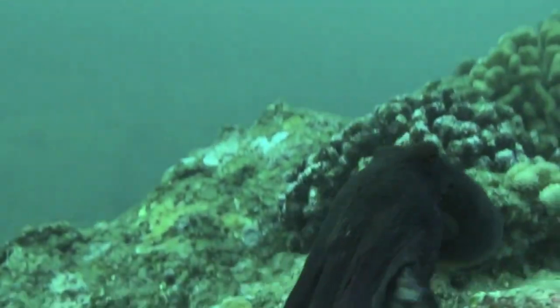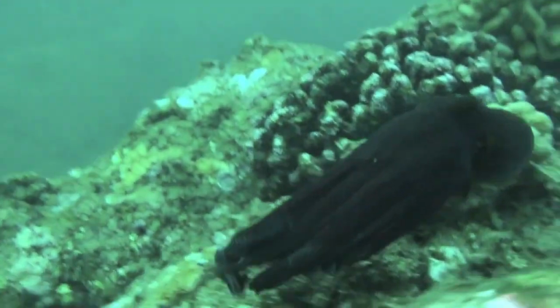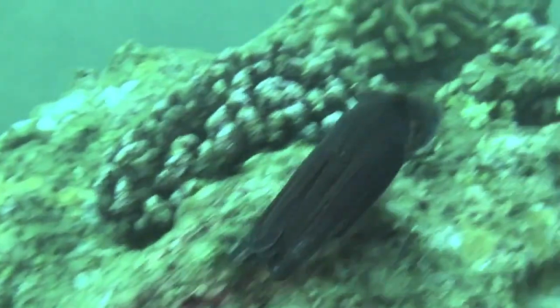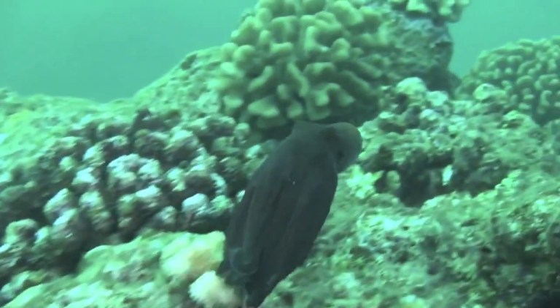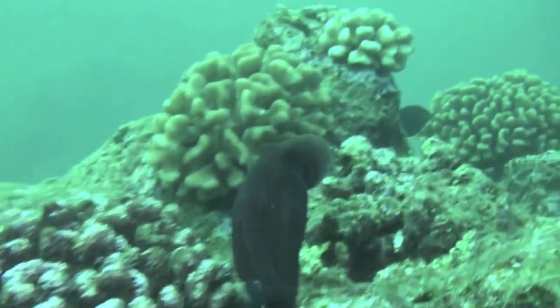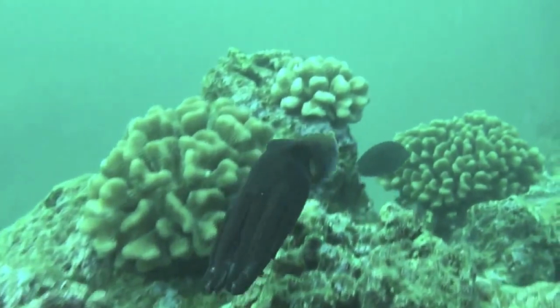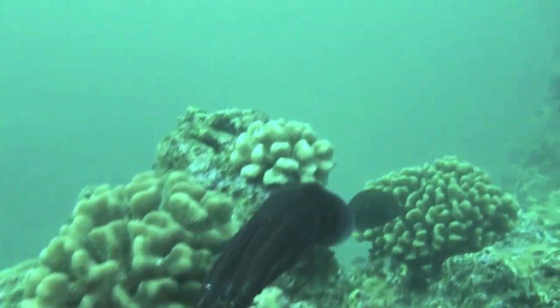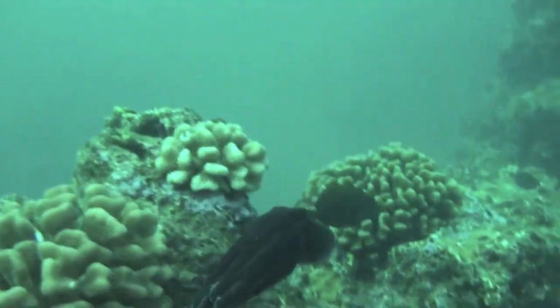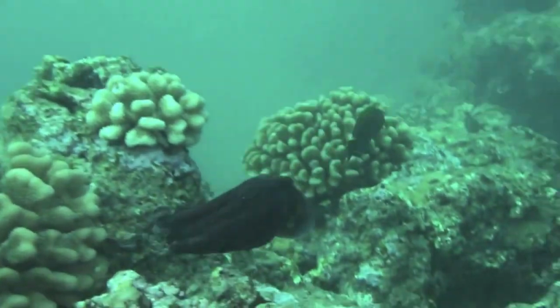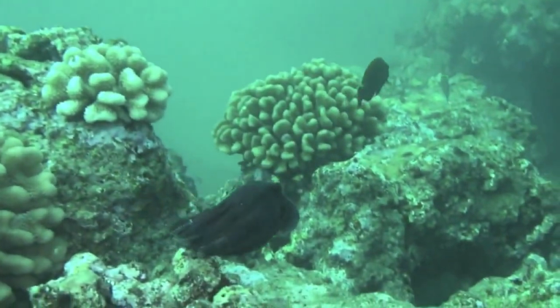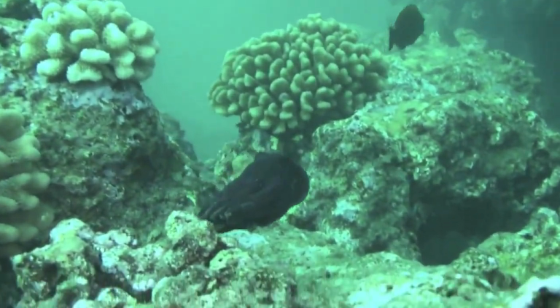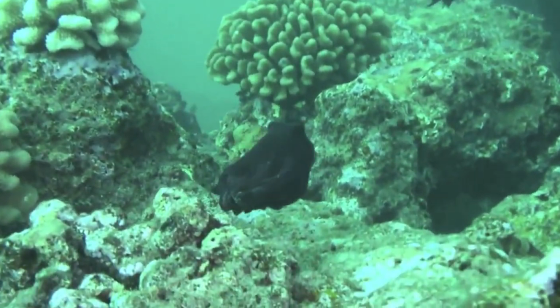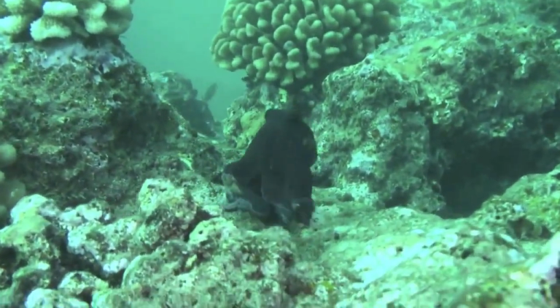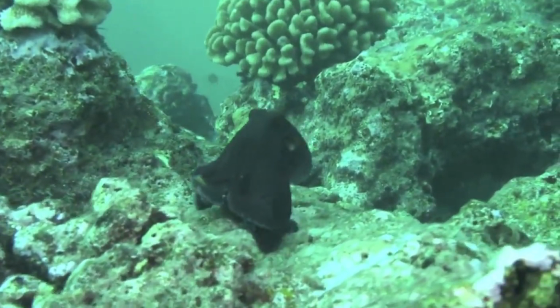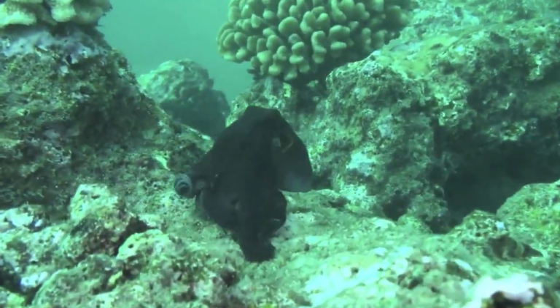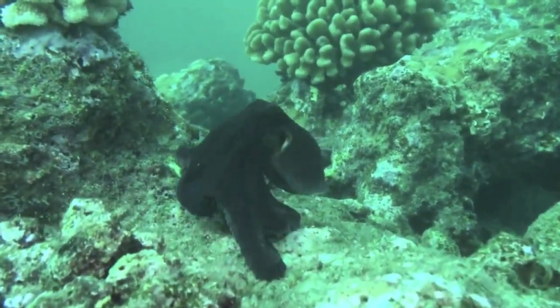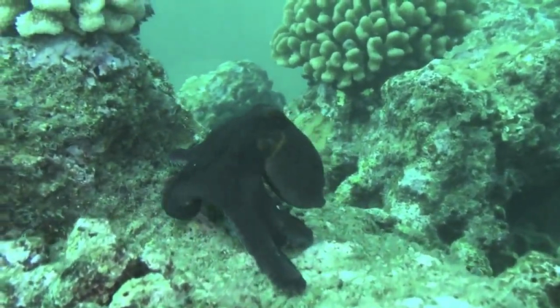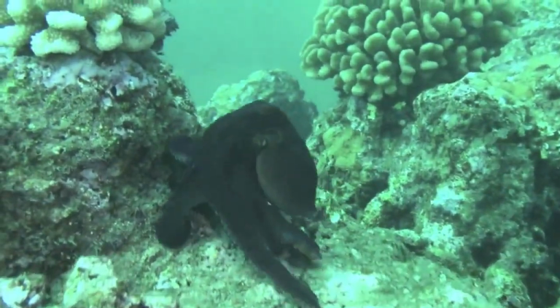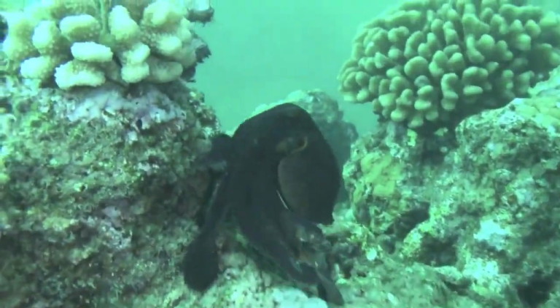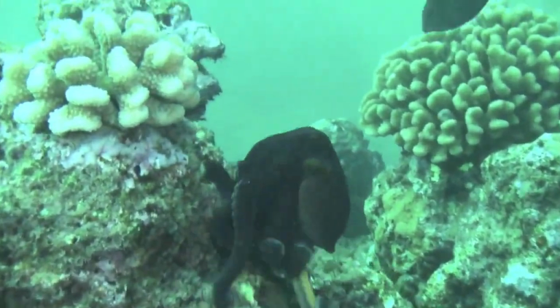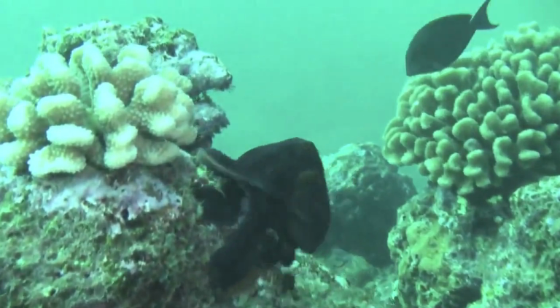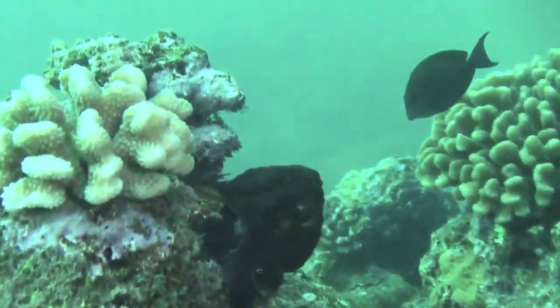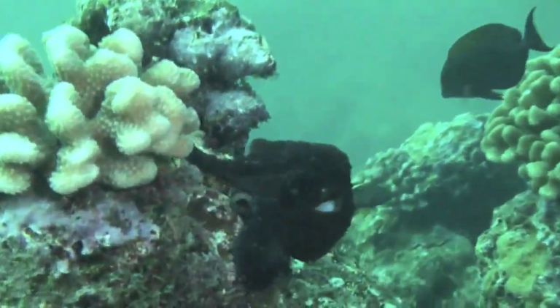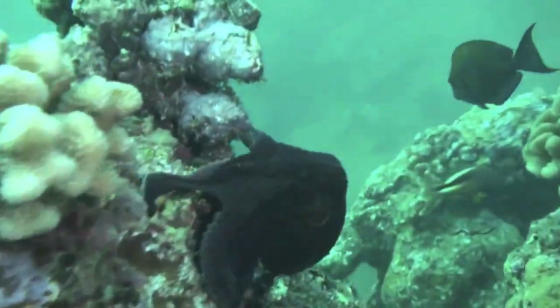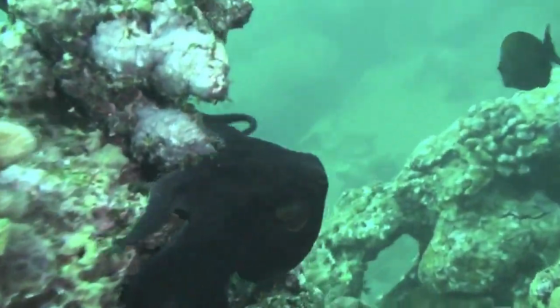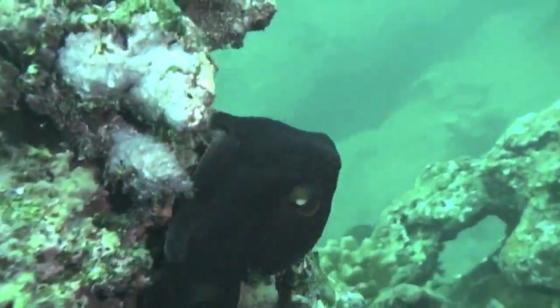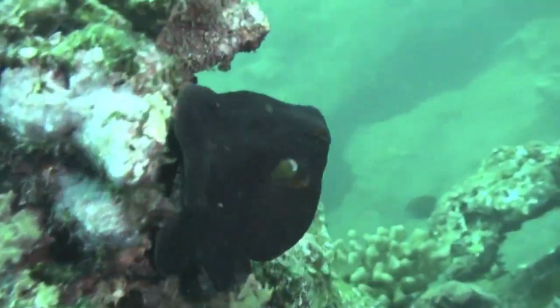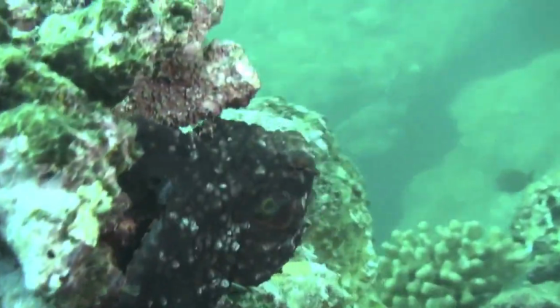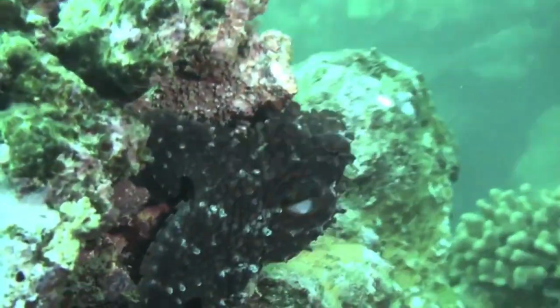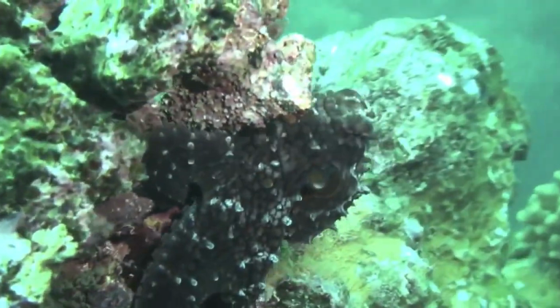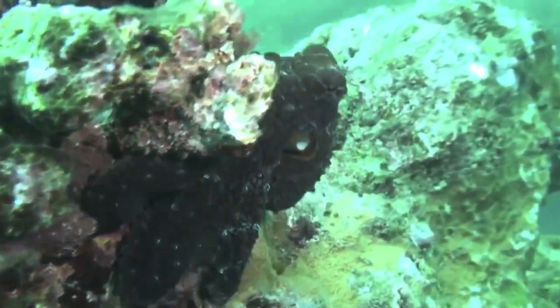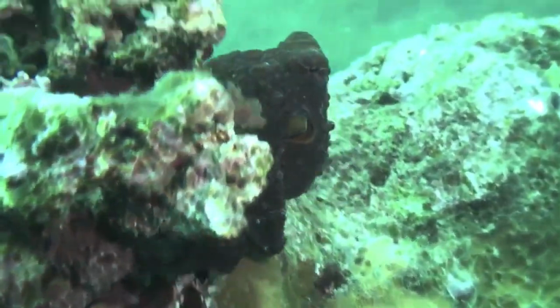Sometimes it's a rare find to see one of these because they blend in with the environment. The Hawaiian name is He'e, and the Japanese name is Tako. They use both those names here quite commonly in Hawaii.